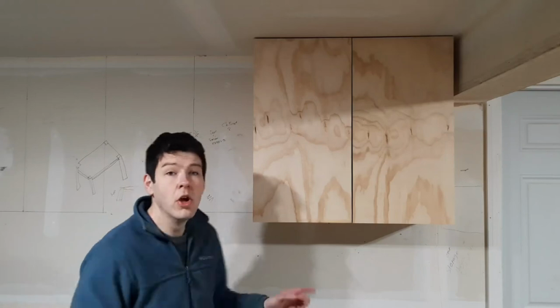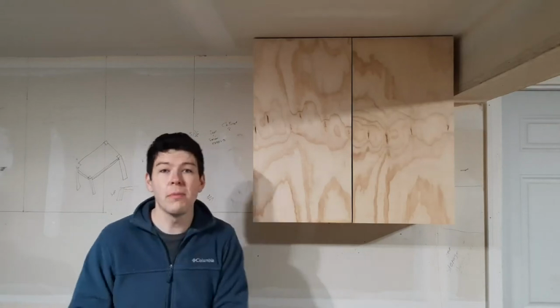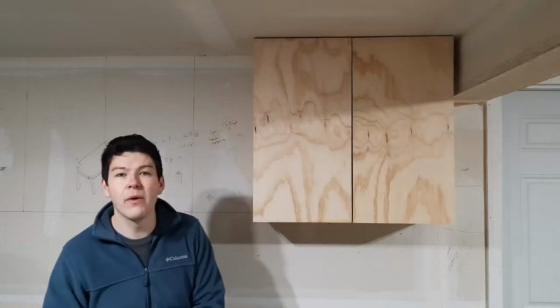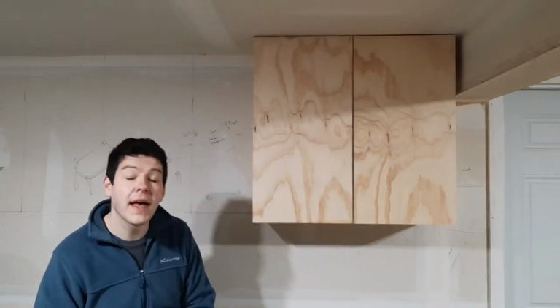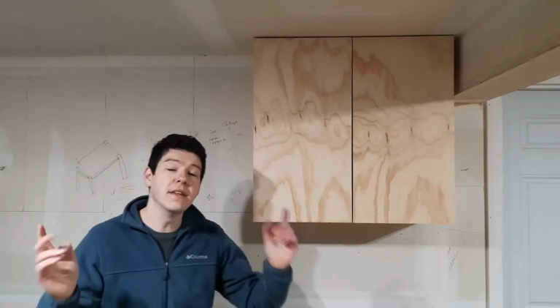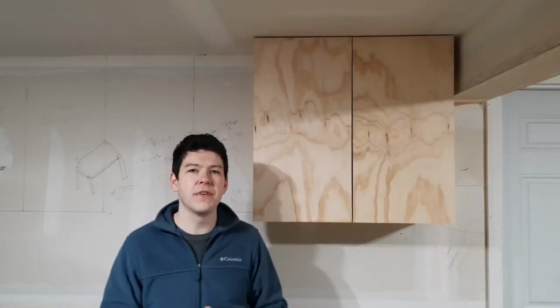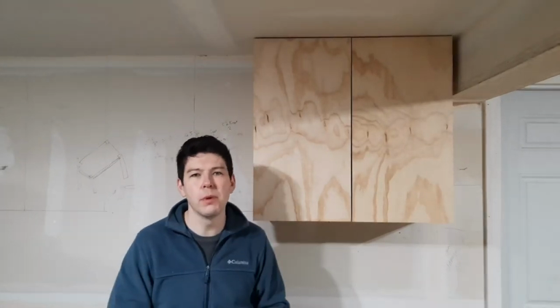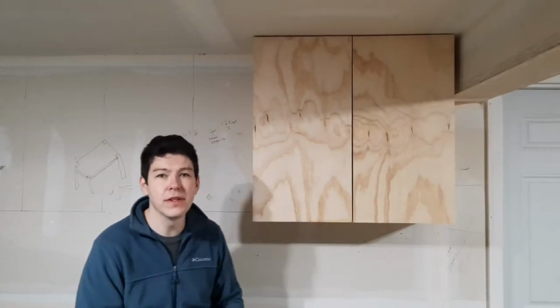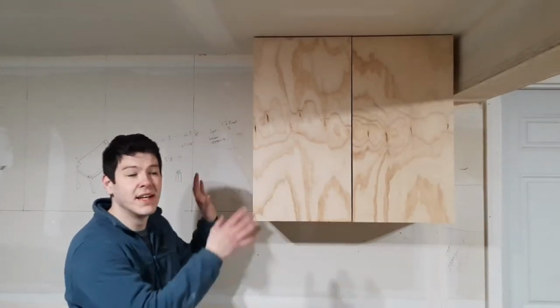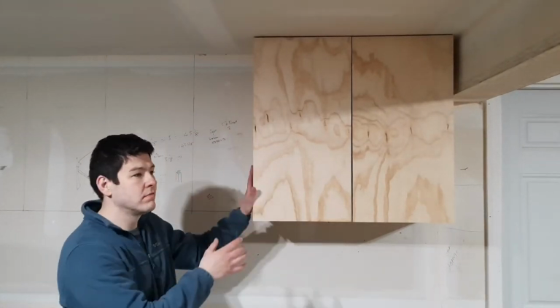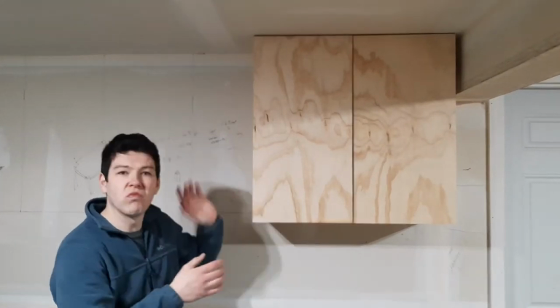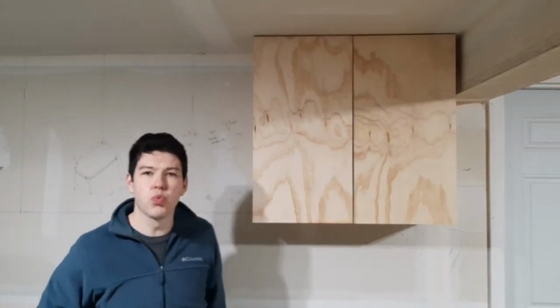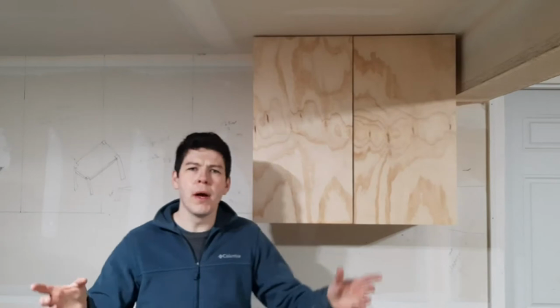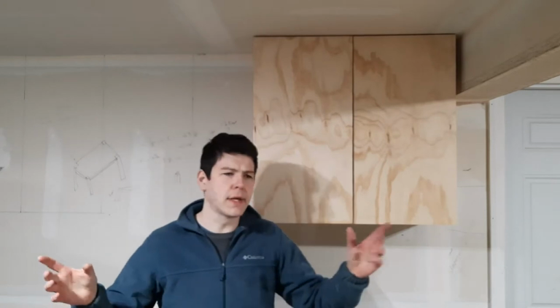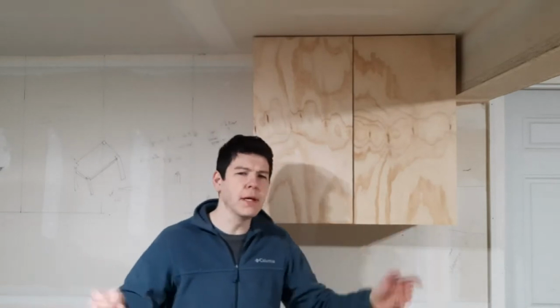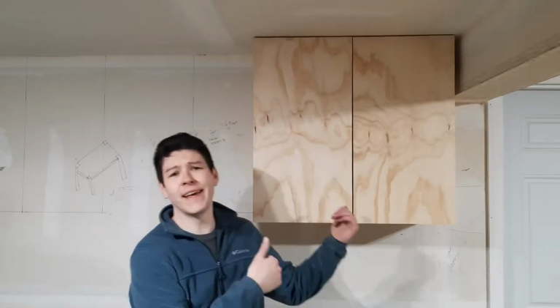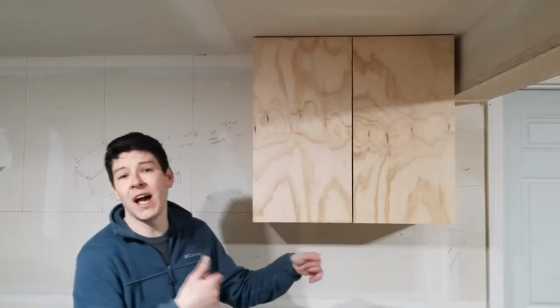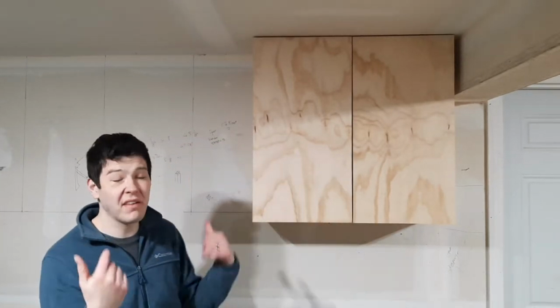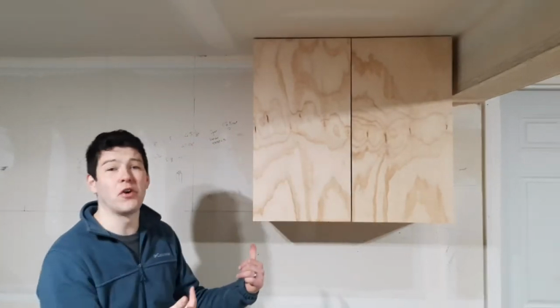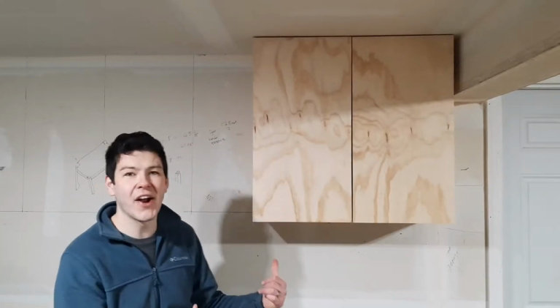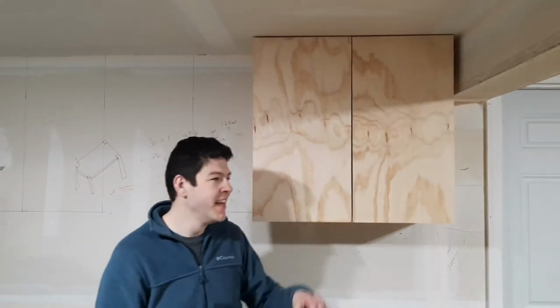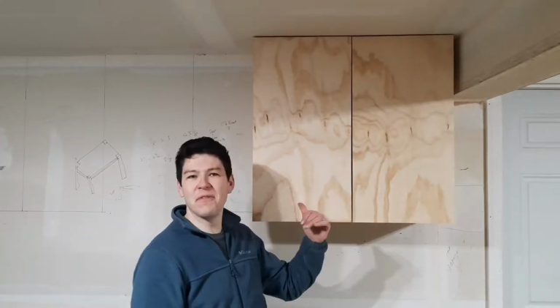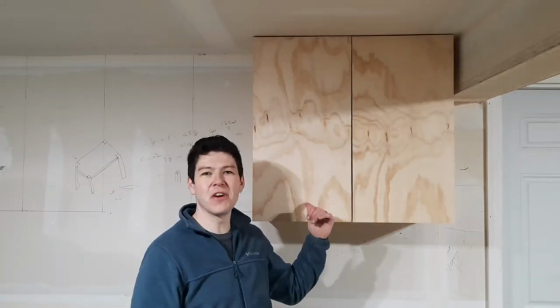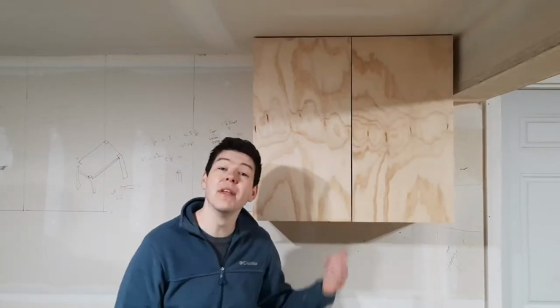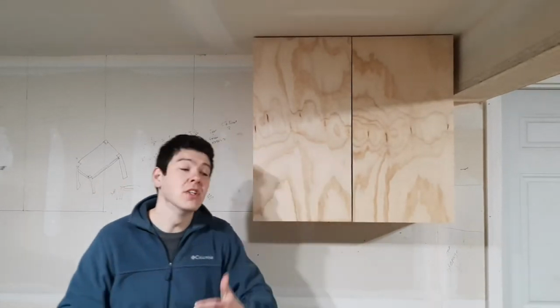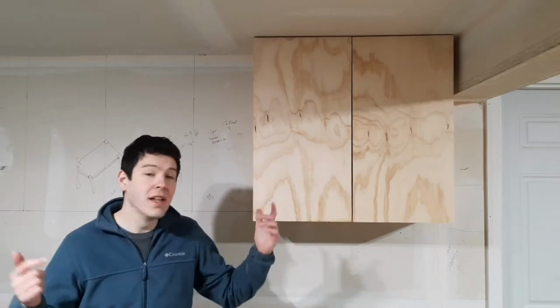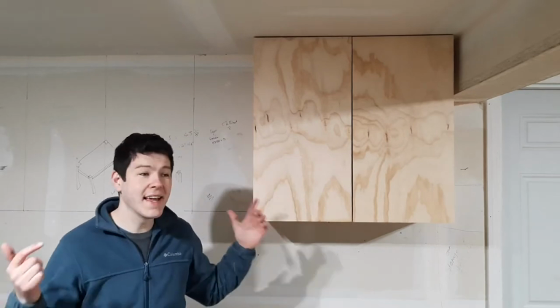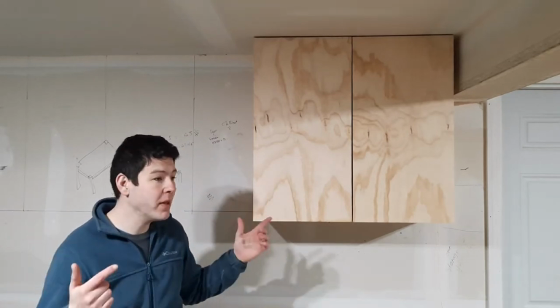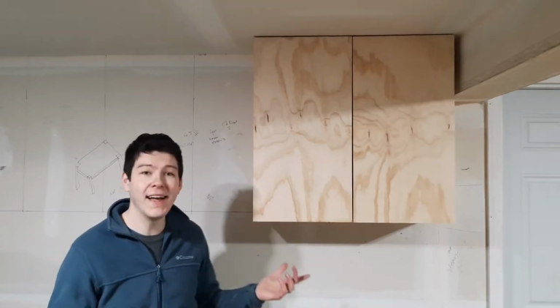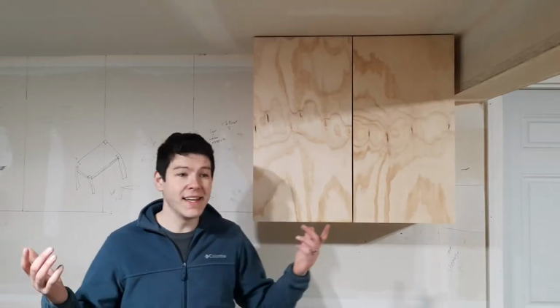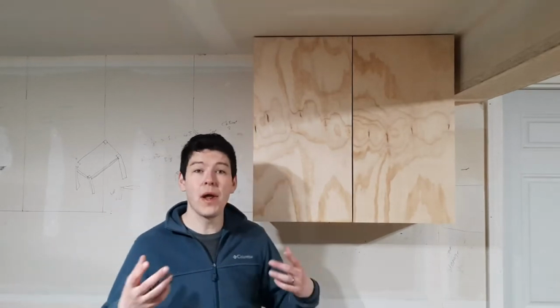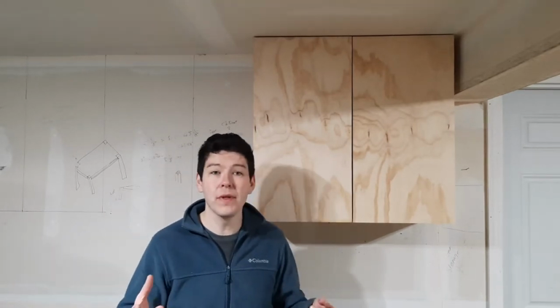Welcome back to DIY with Cam. In today's video we're going to be building this garage wall mounted cabinet — basically a kitchen cabinet for your garage. This is my first ever cabinet, so let's get it built and see how I went about this.